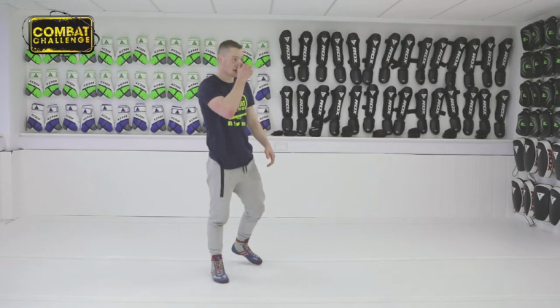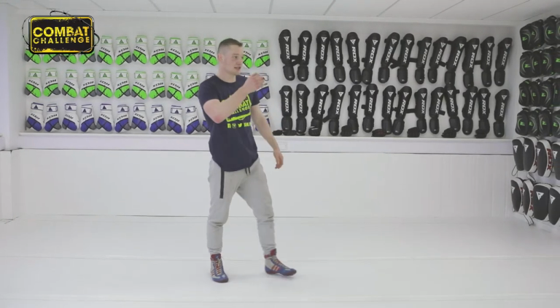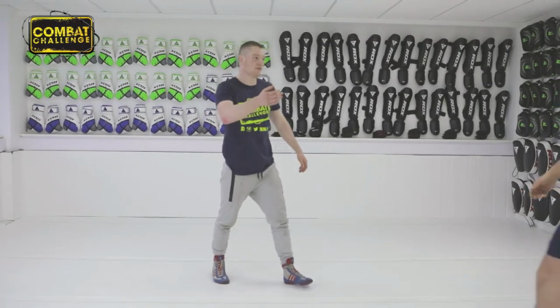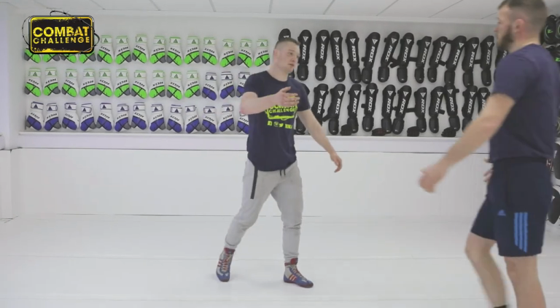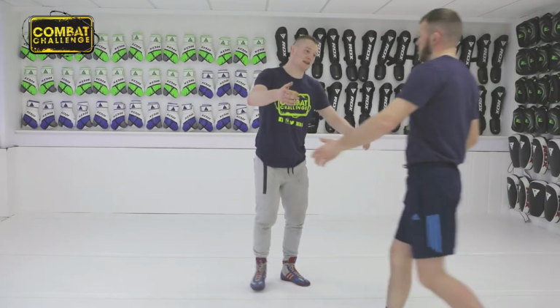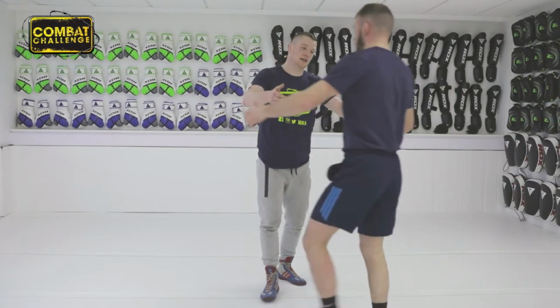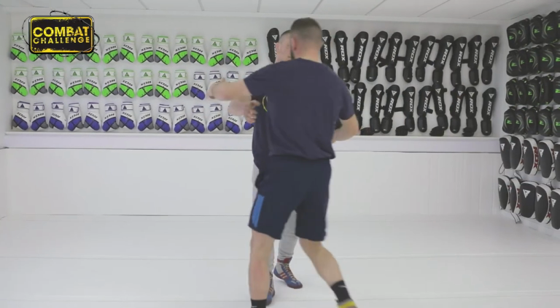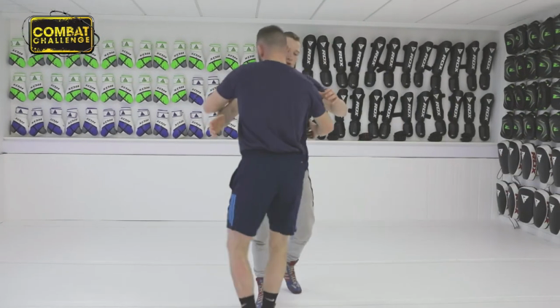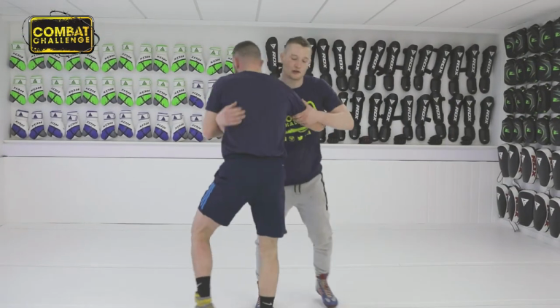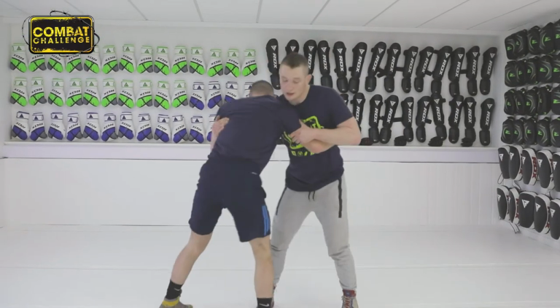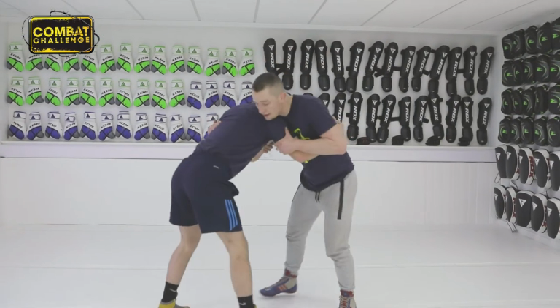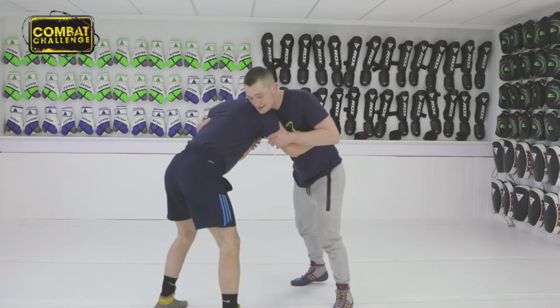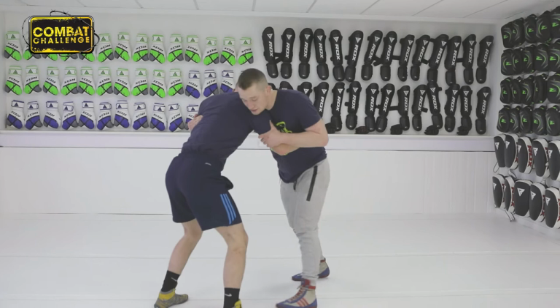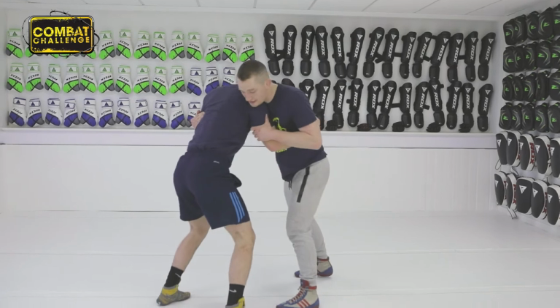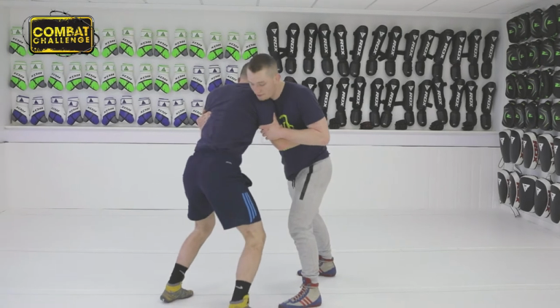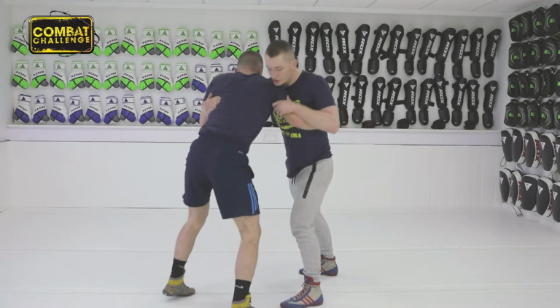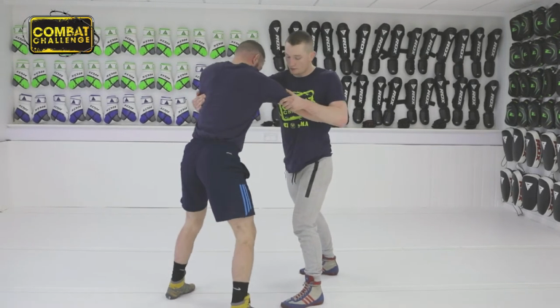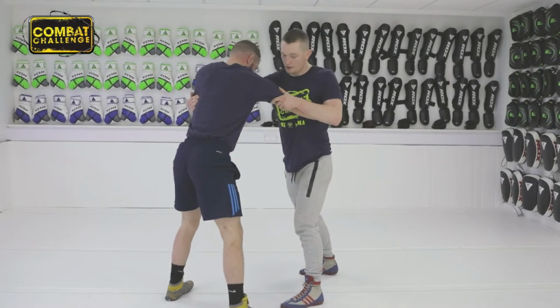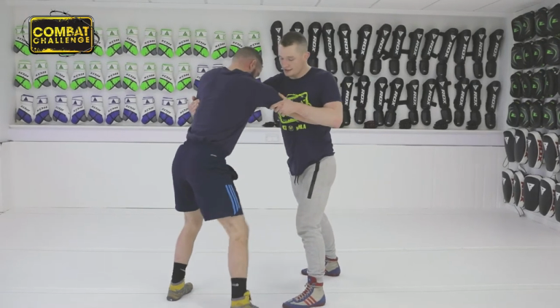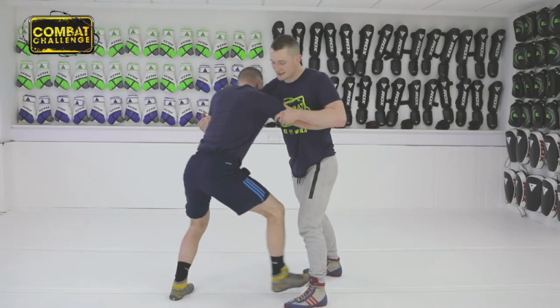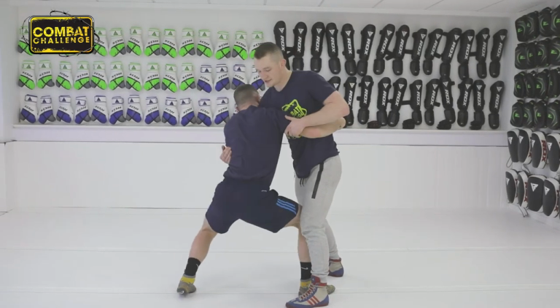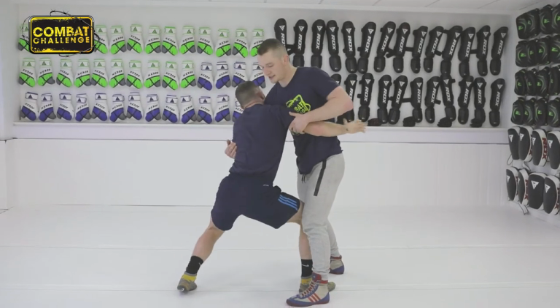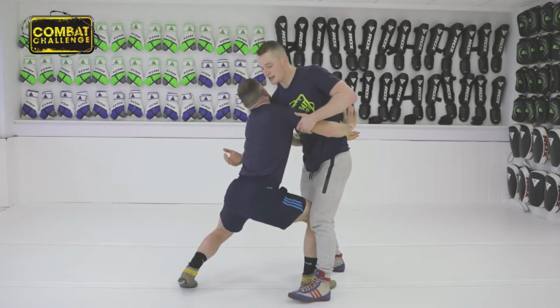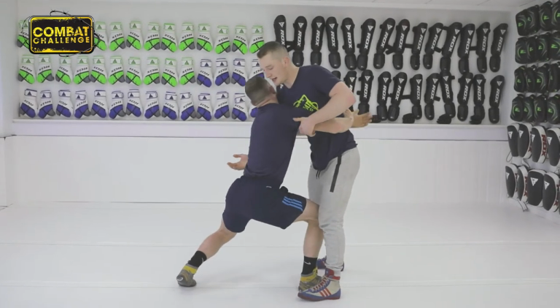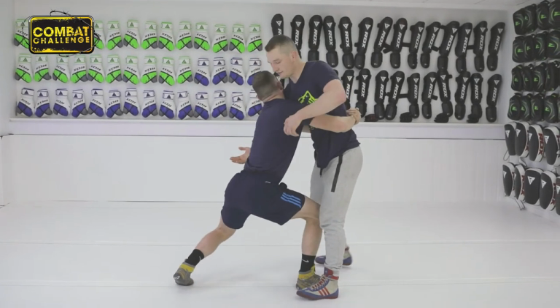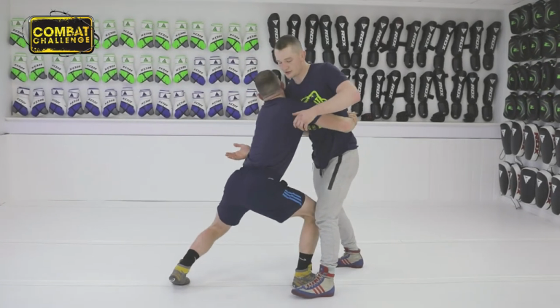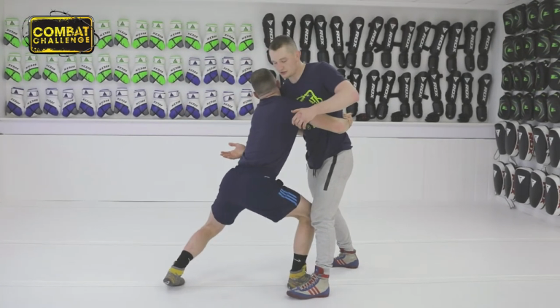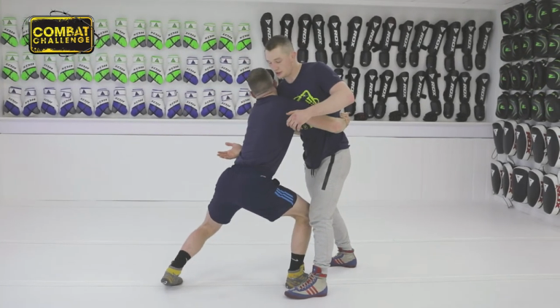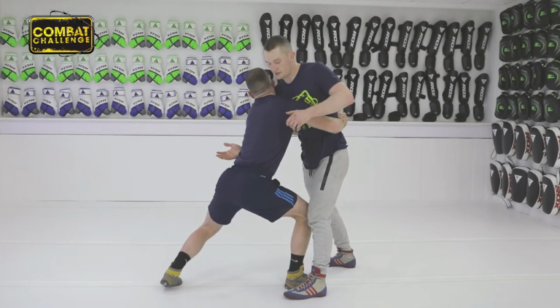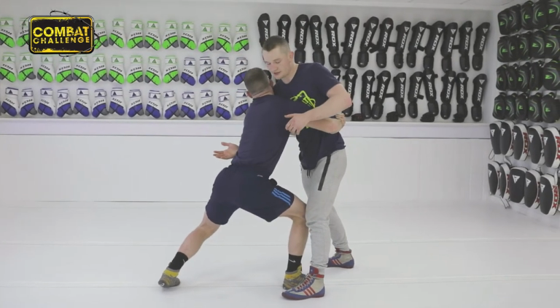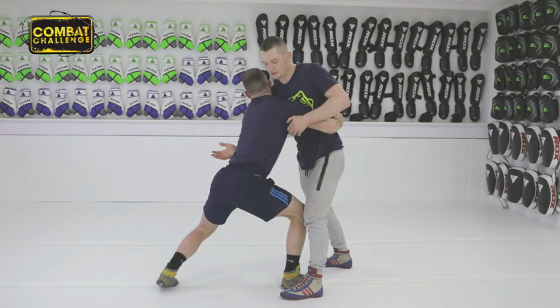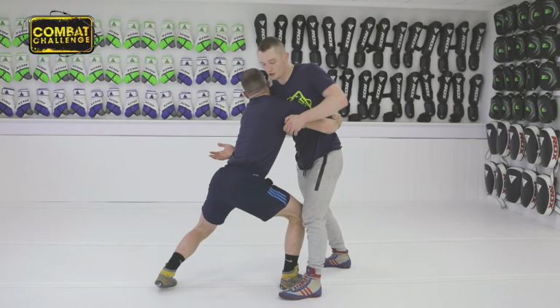As you've seen before when Brett did the body lock throw, he does the same again — he pushes up, he steps in, and he grabs deep to throw.